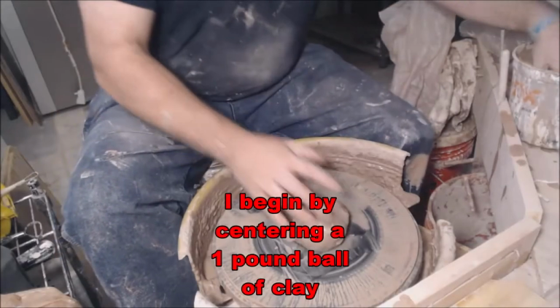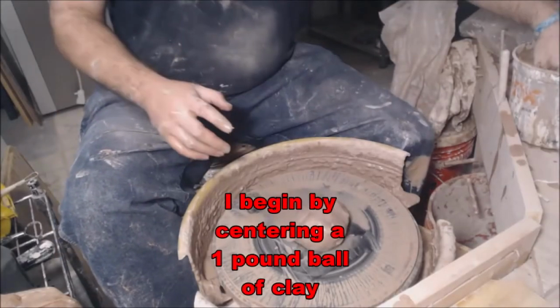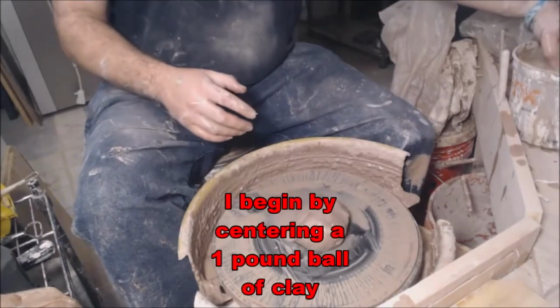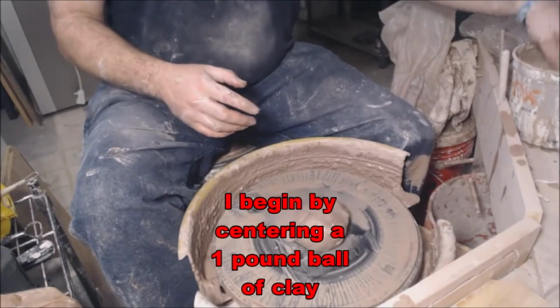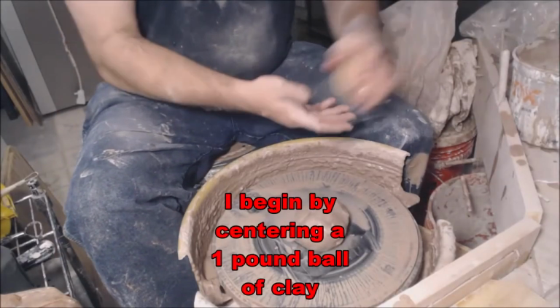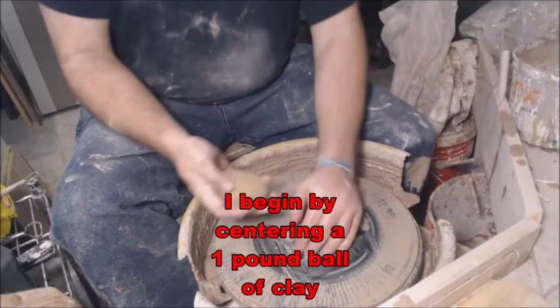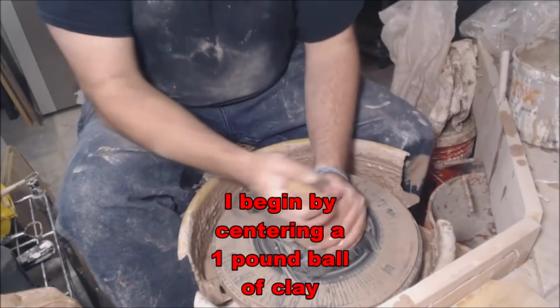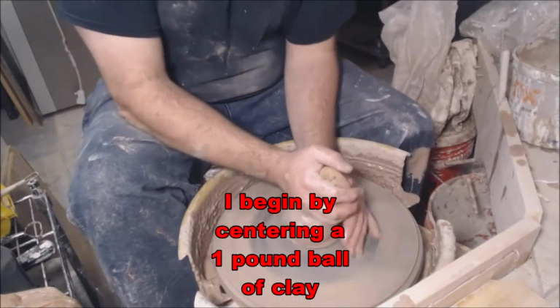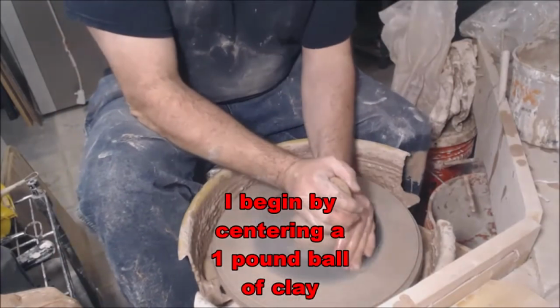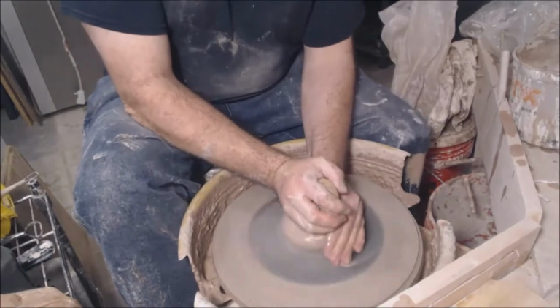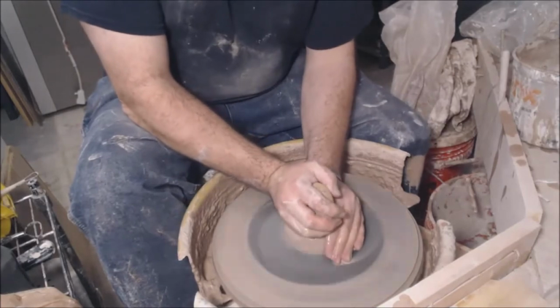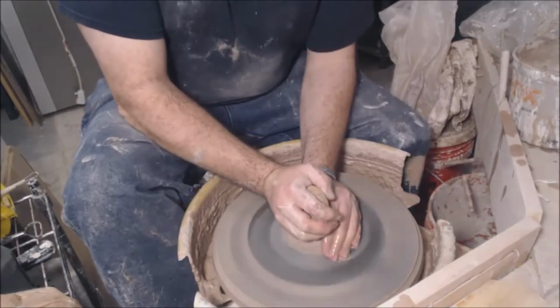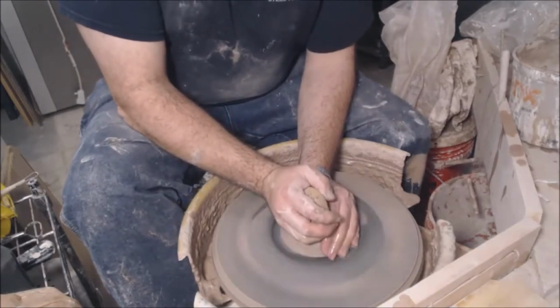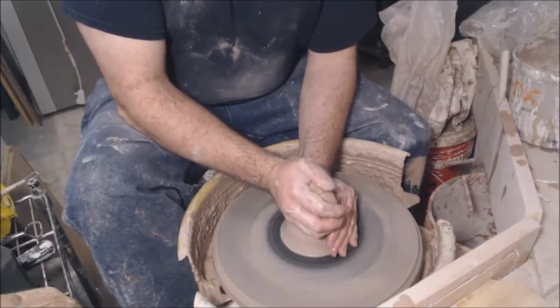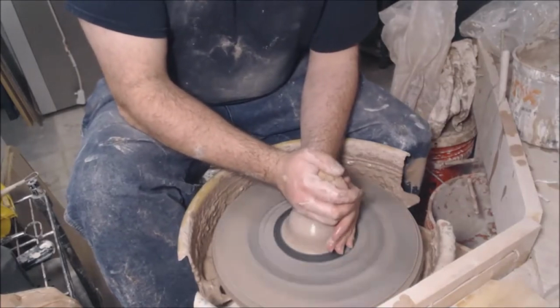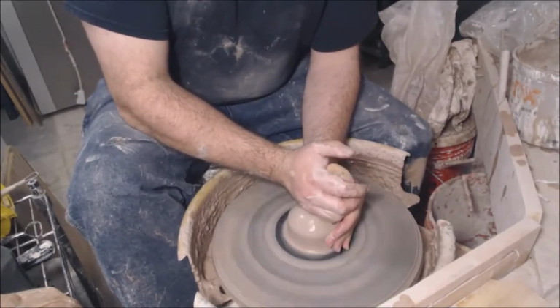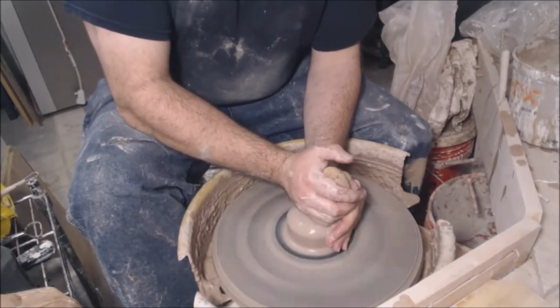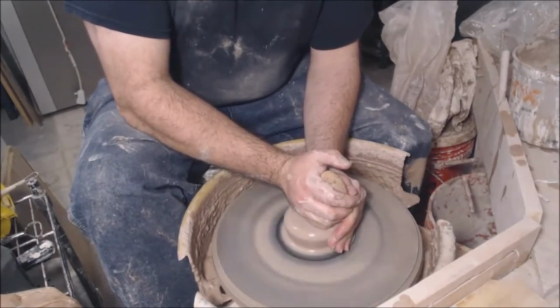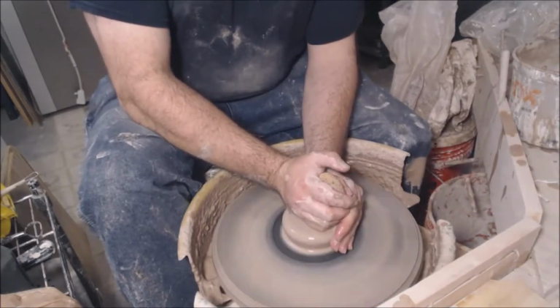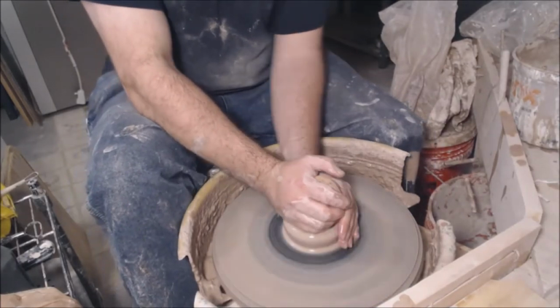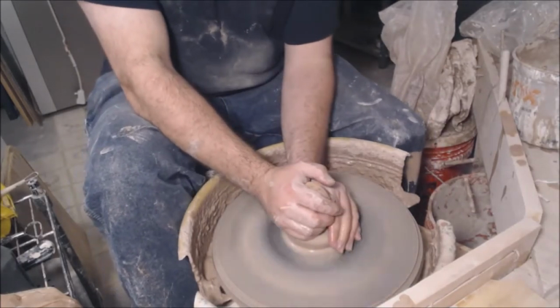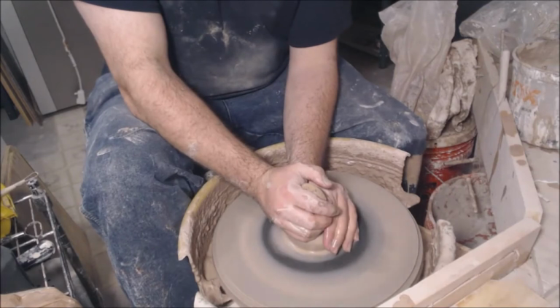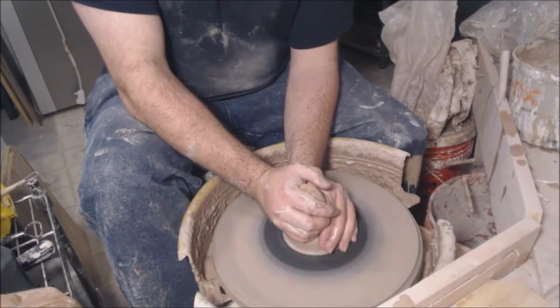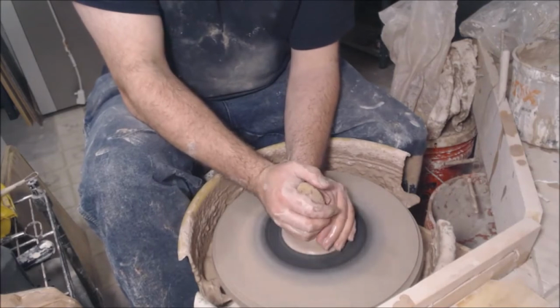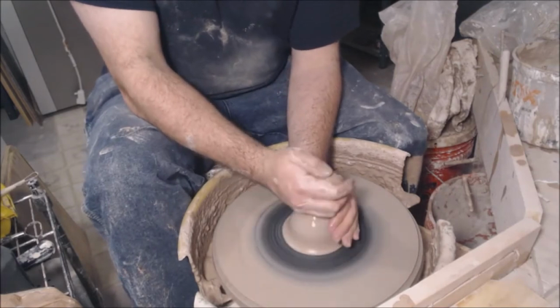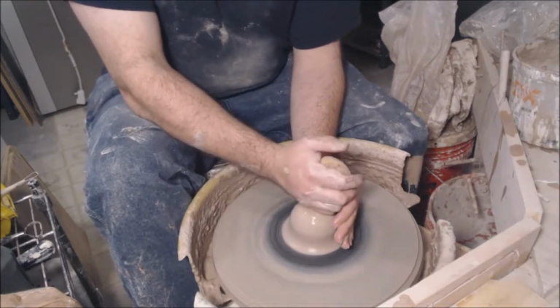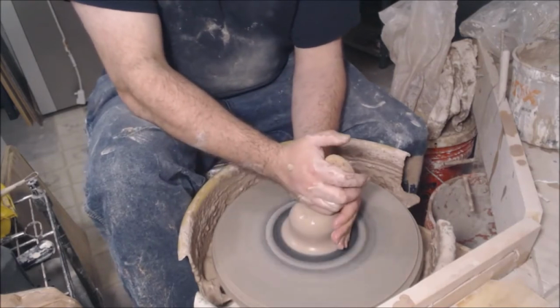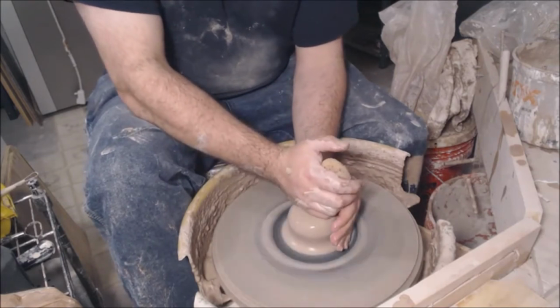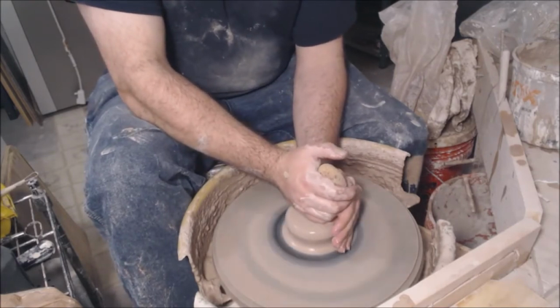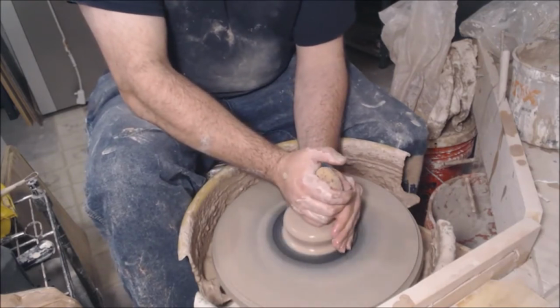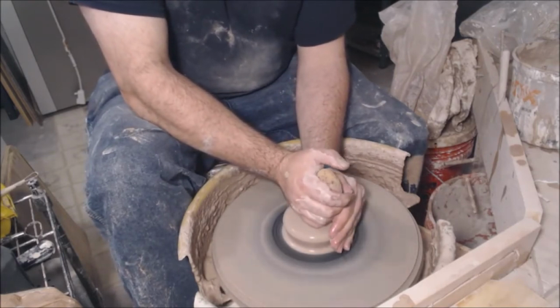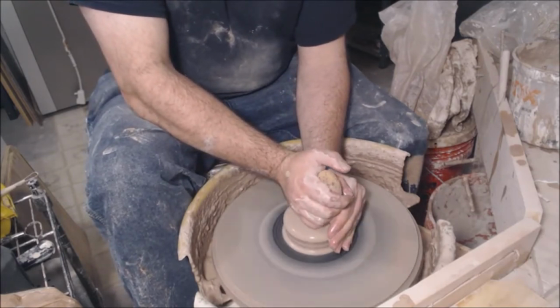So to begin, I start by centering a one pound ball of clay. To do this, I push forward on my left and down with my right while squeezing water out of the sponge onto the clay.